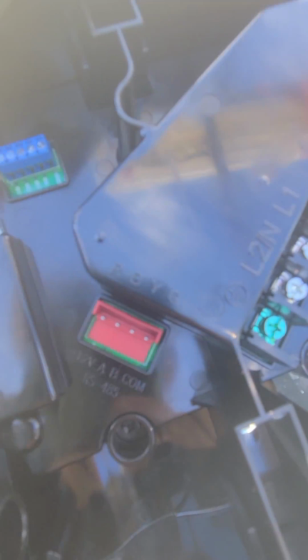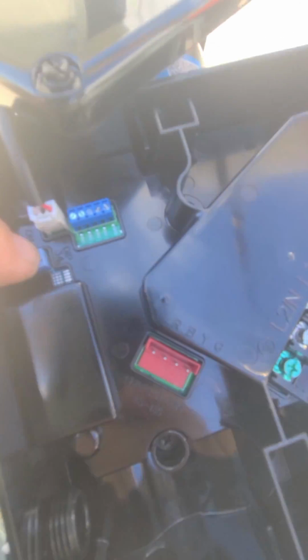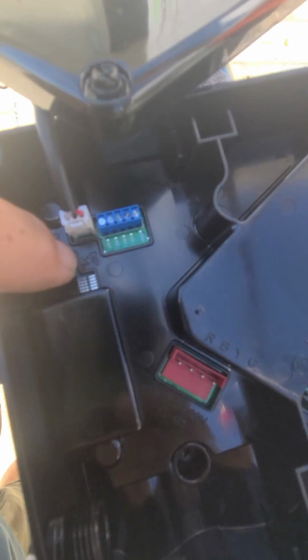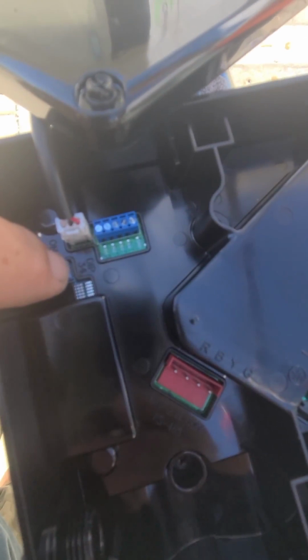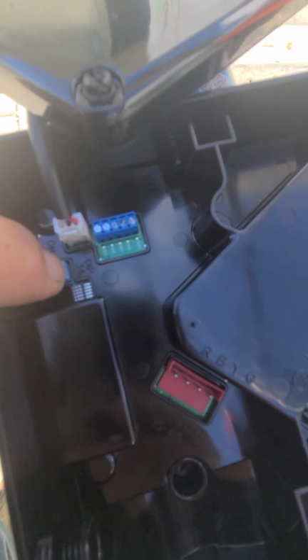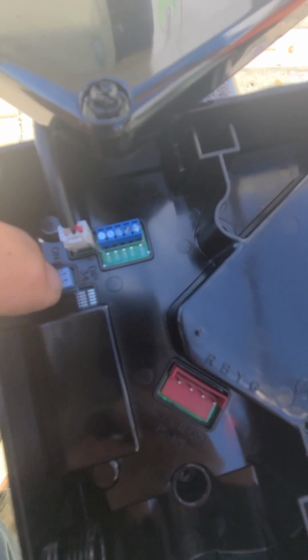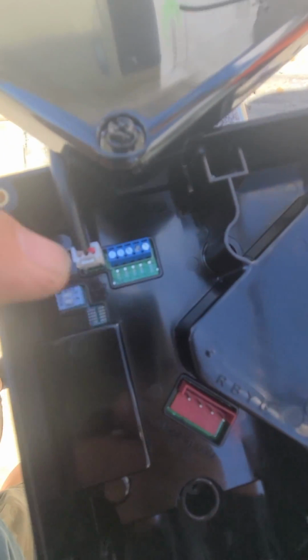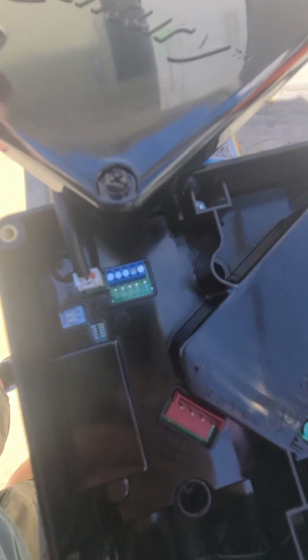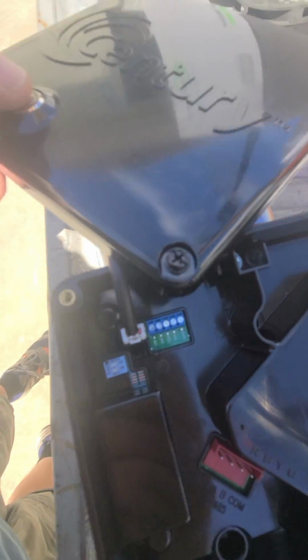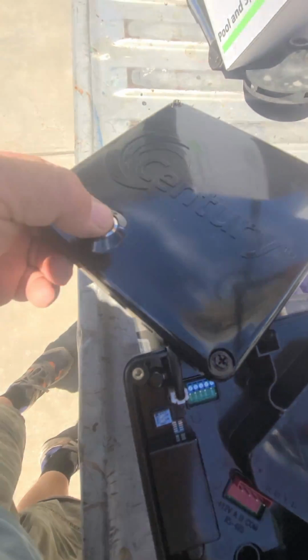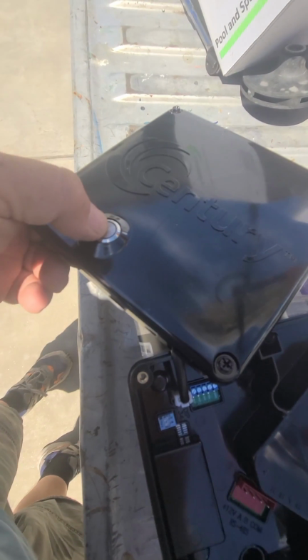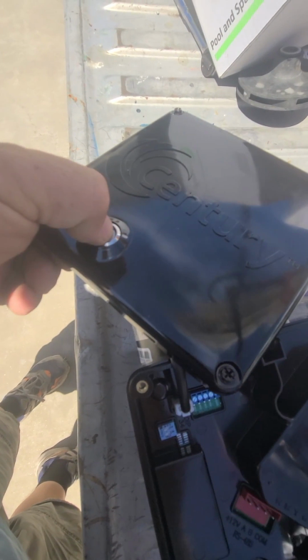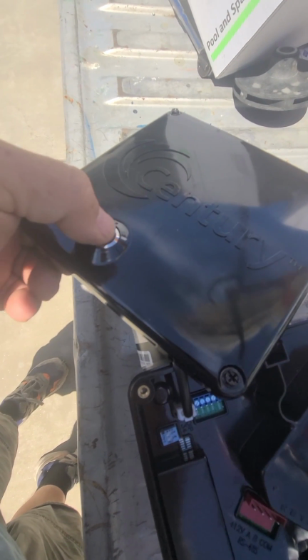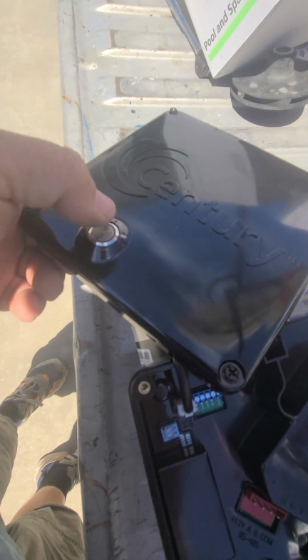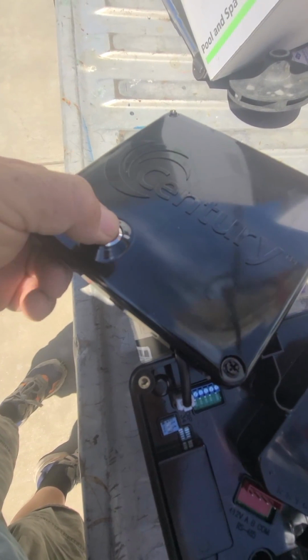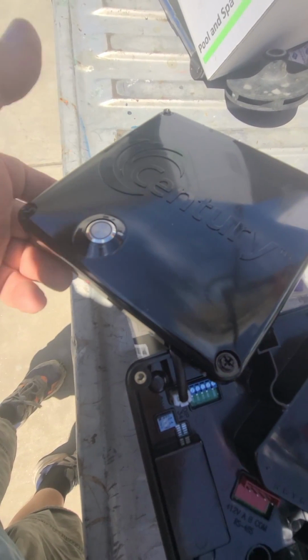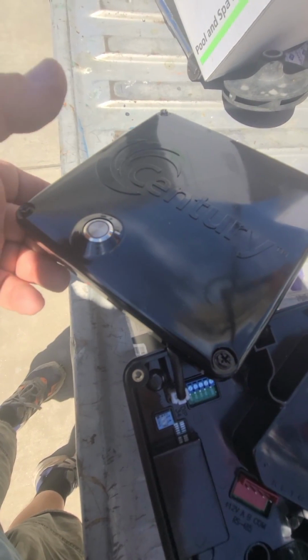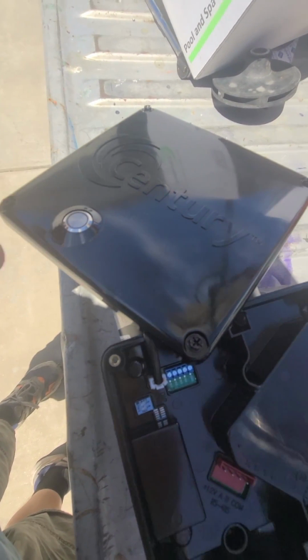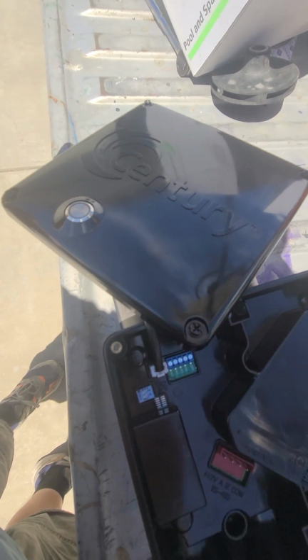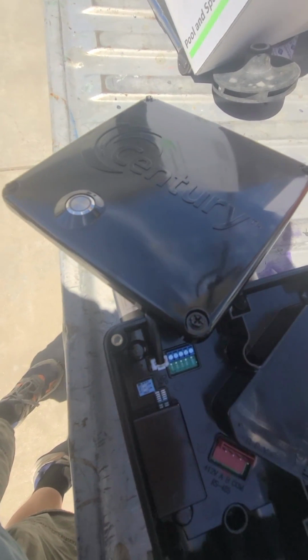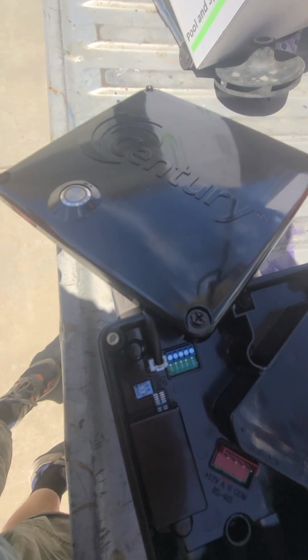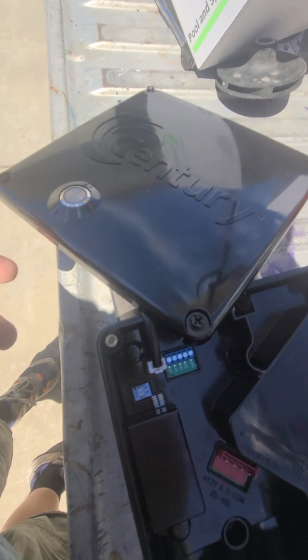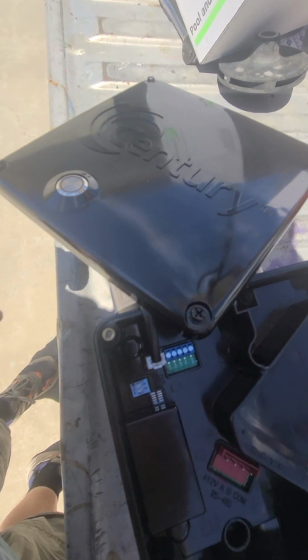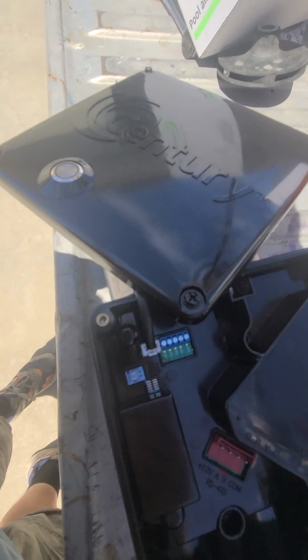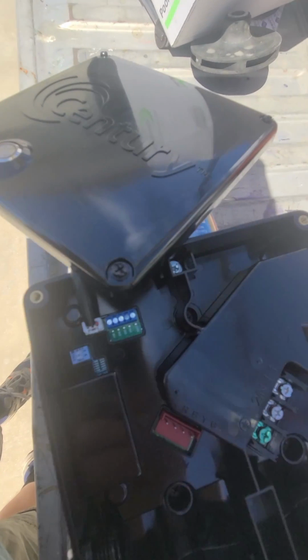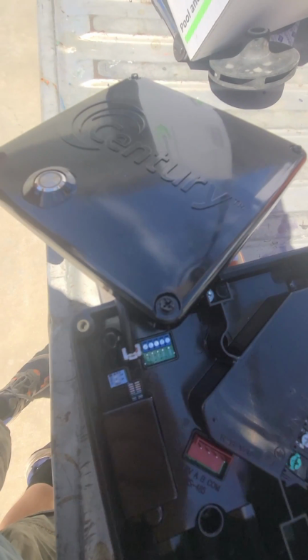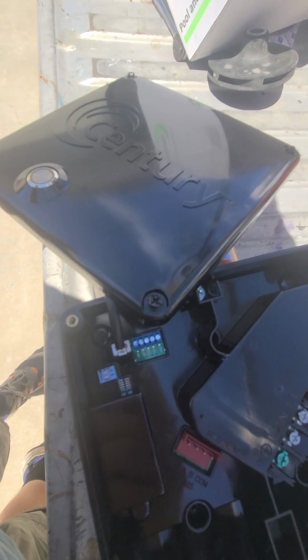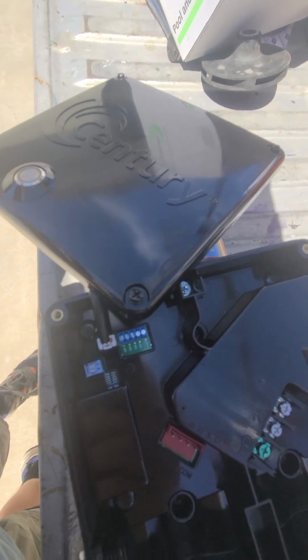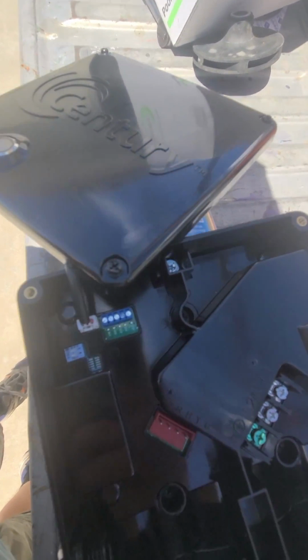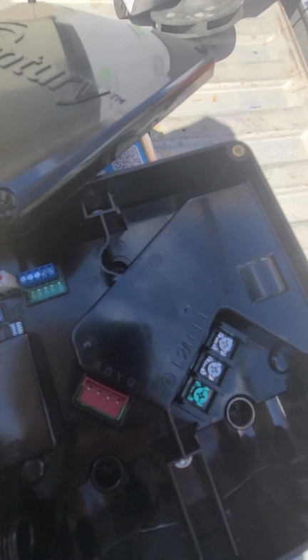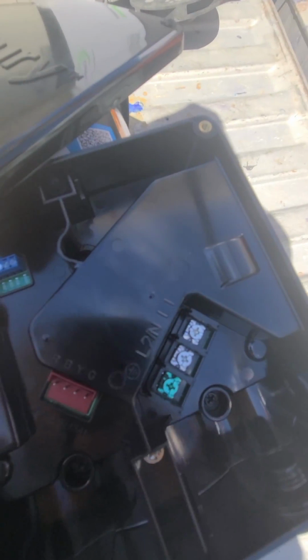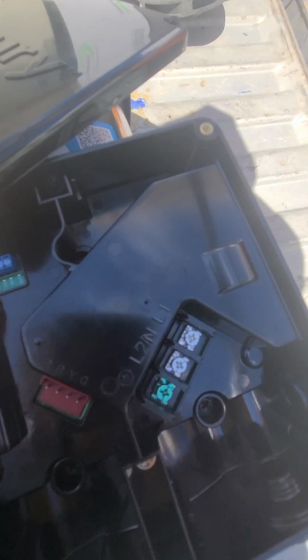You have some dip switches that are going to give you different options and schedules for the button. When you select the button it's going to give you different schedules, and that's all in the little booklet that comes with it.